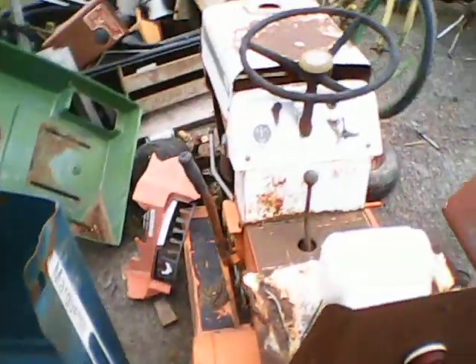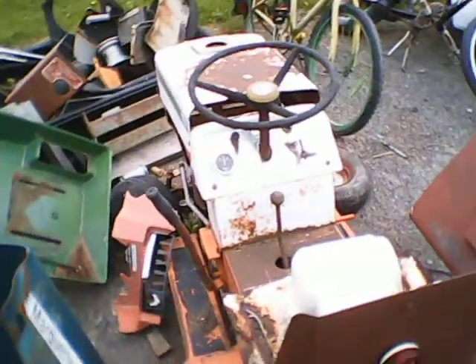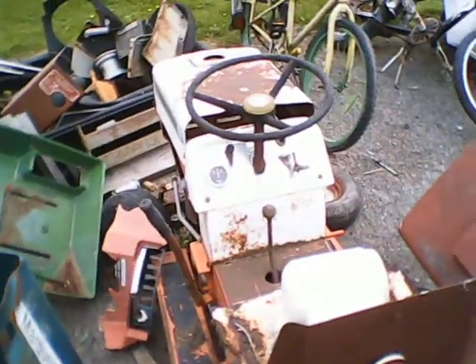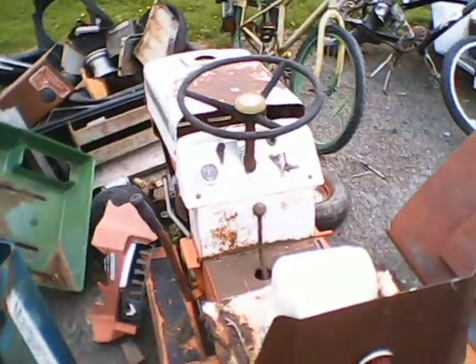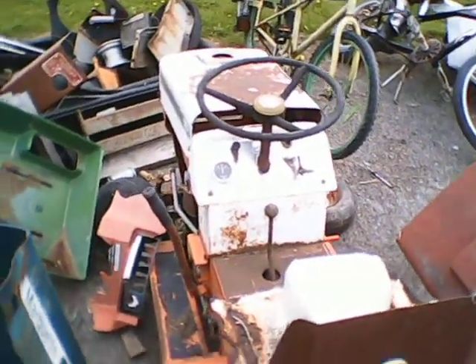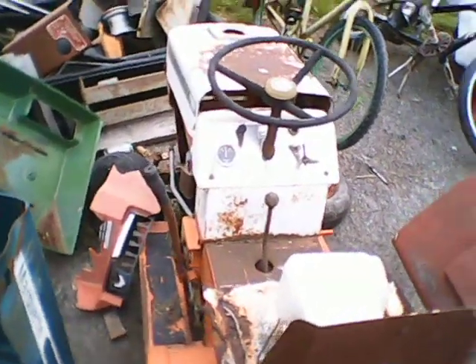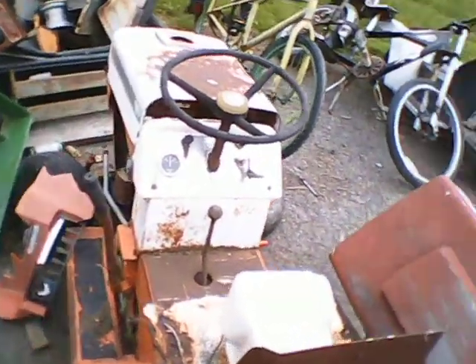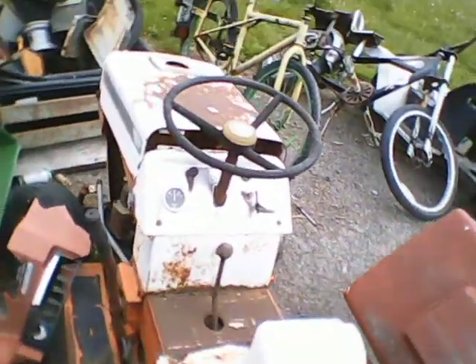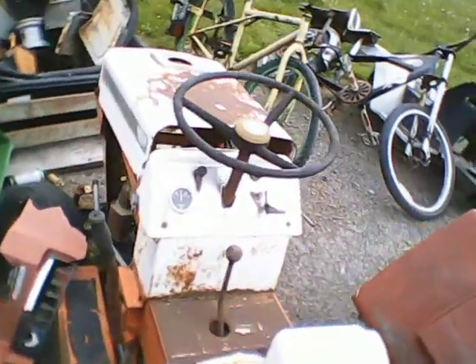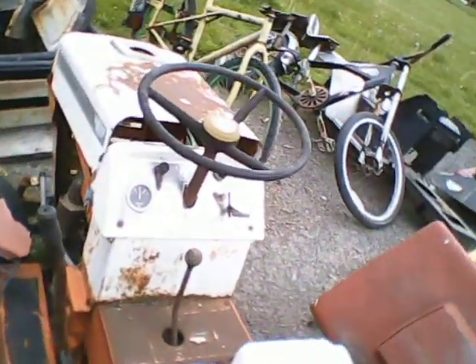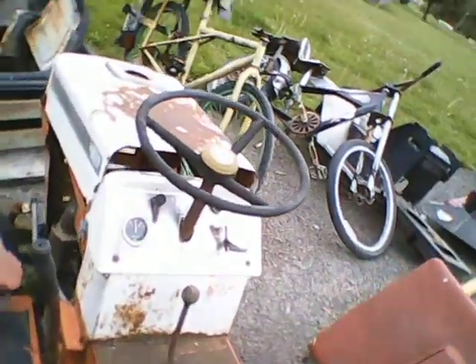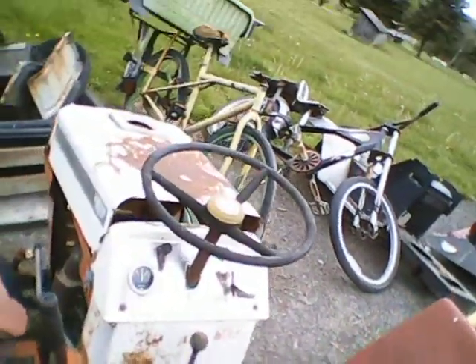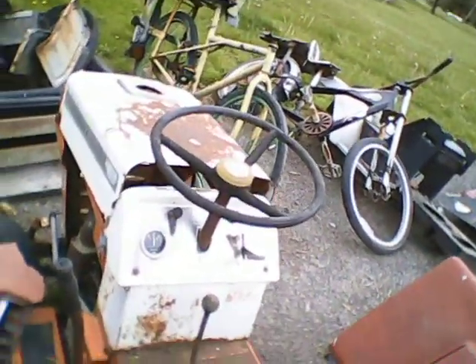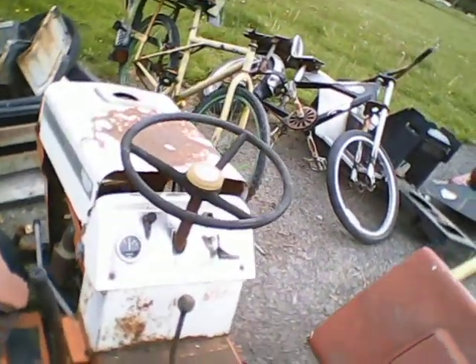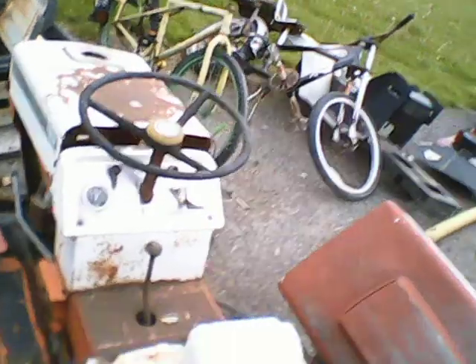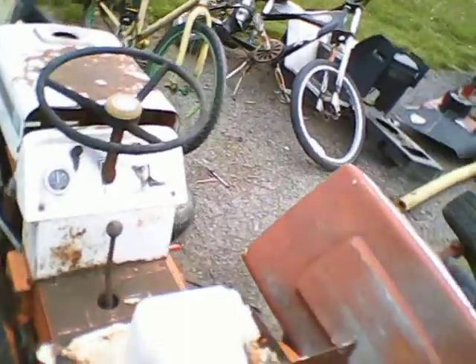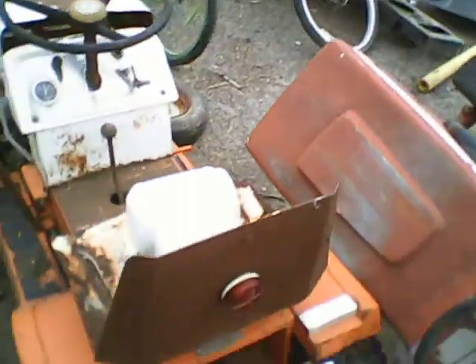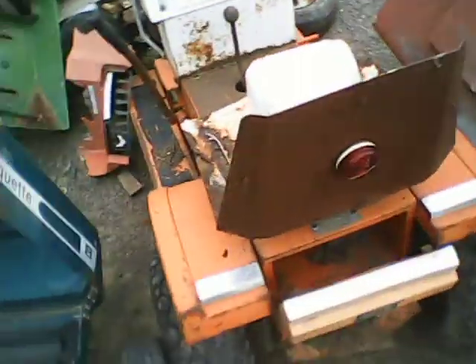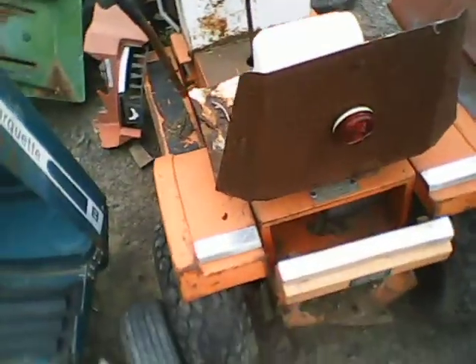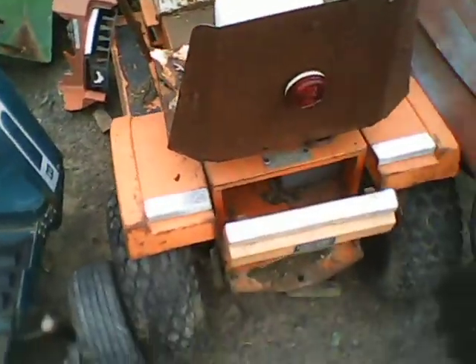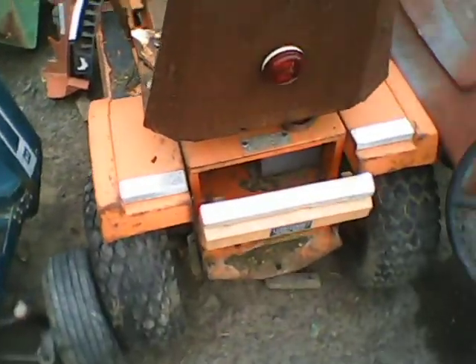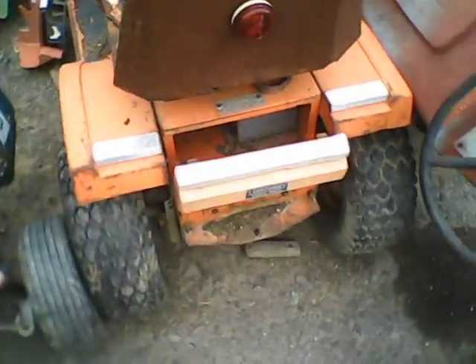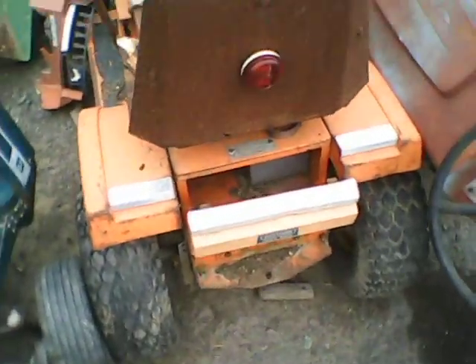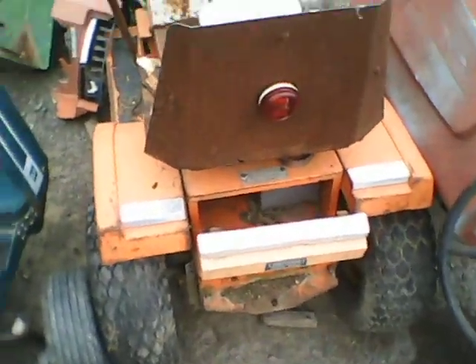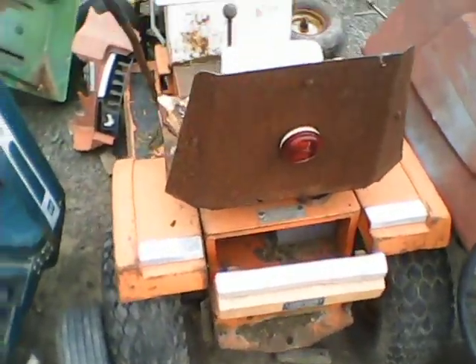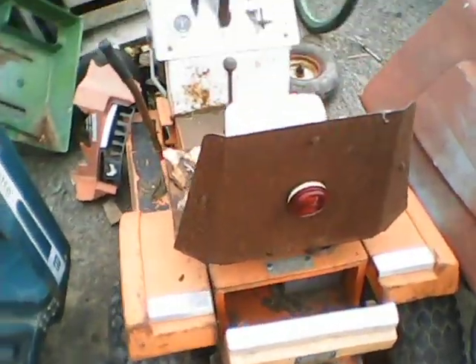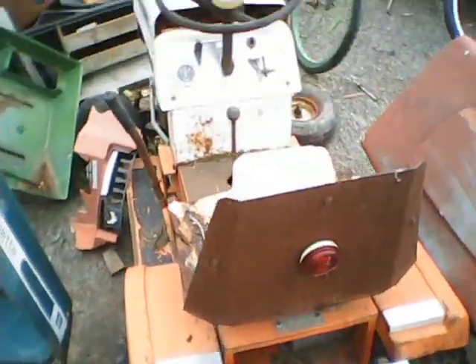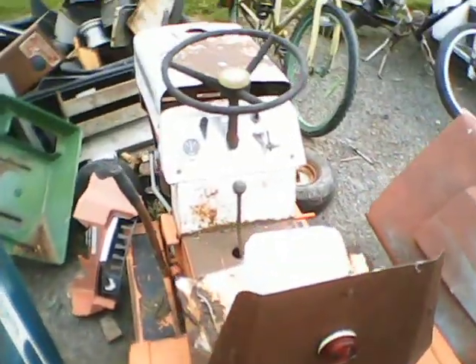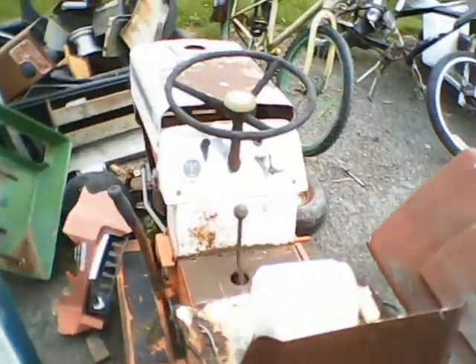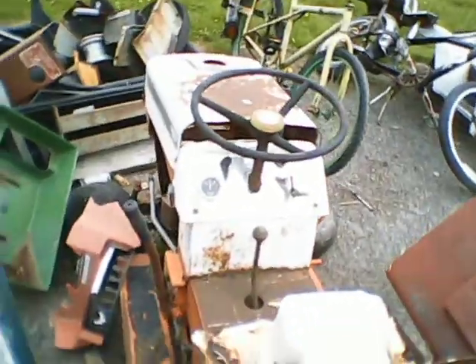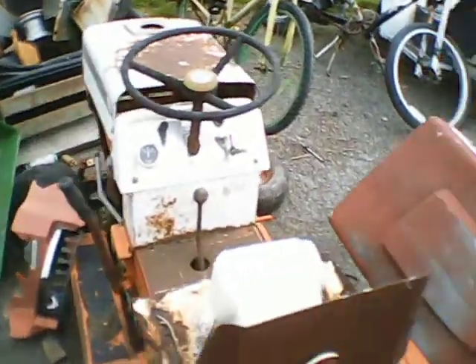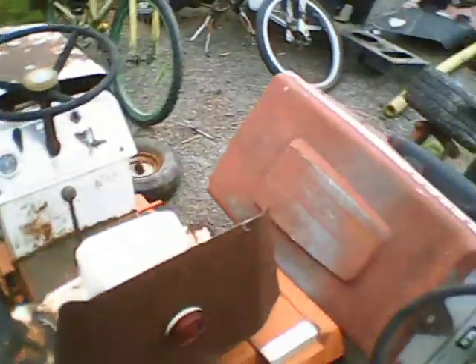Vintage Craftsman — Craftsman 7-horse. I don't know exactly what it is, but it's a really nice tractor. It has a toolbox in the back and a 7-horse Tecumseh engine.